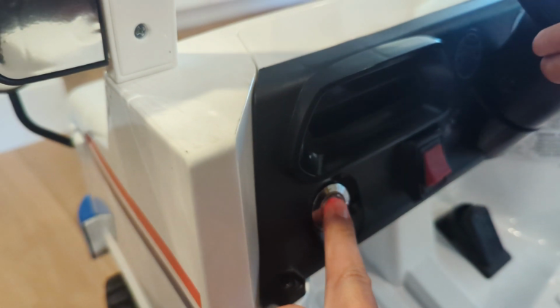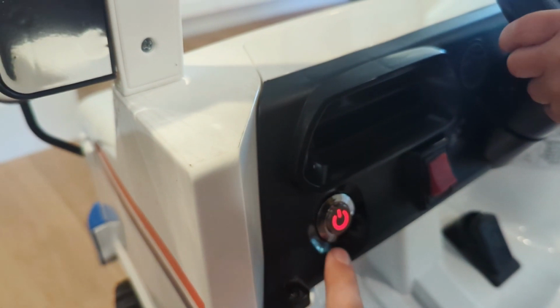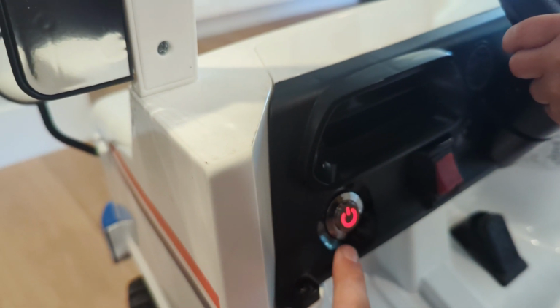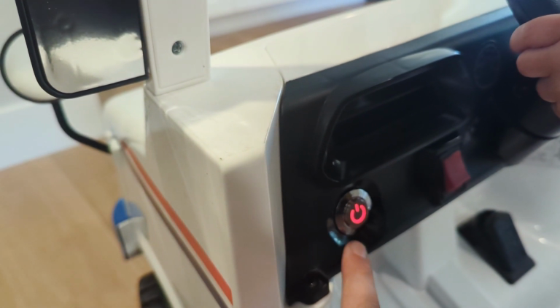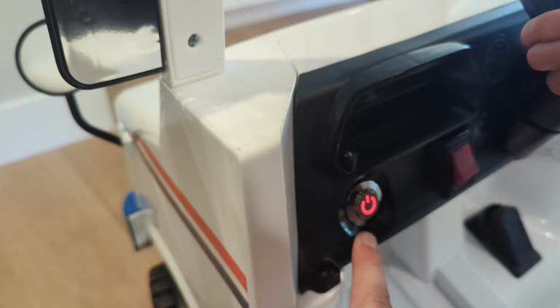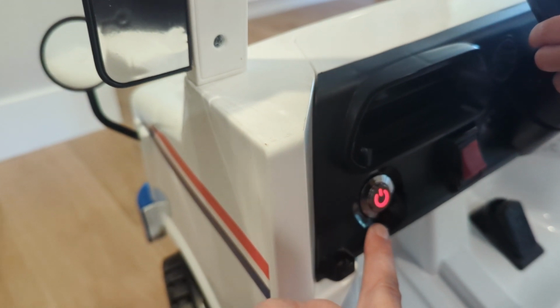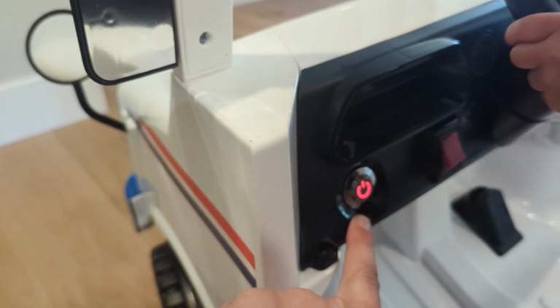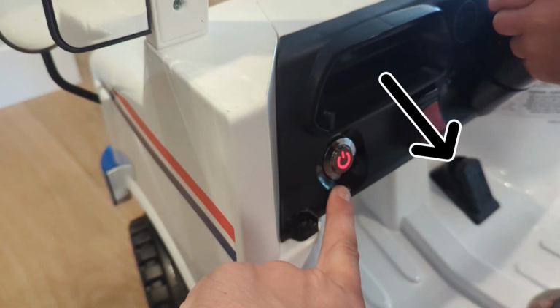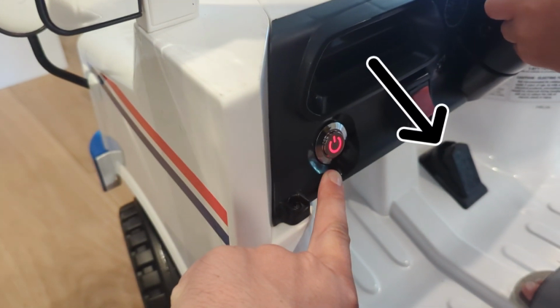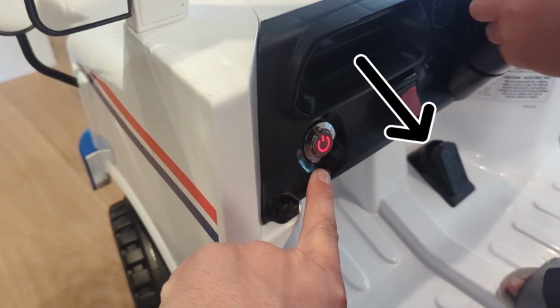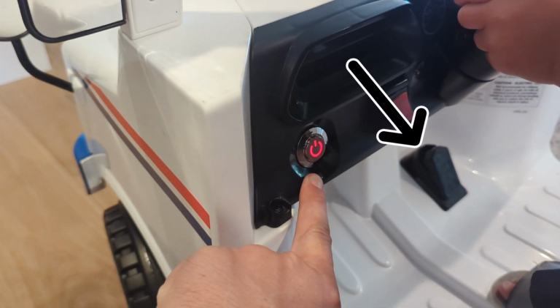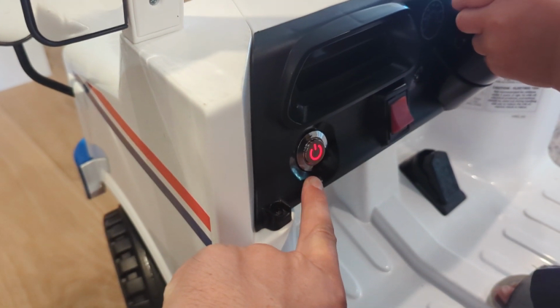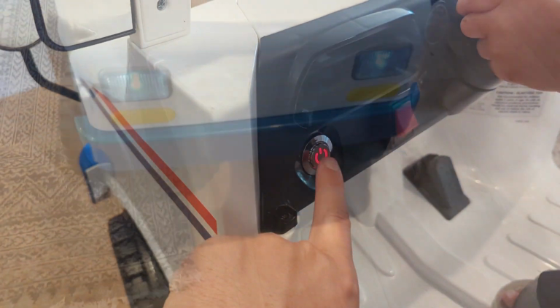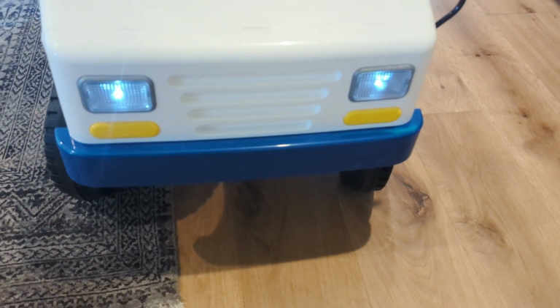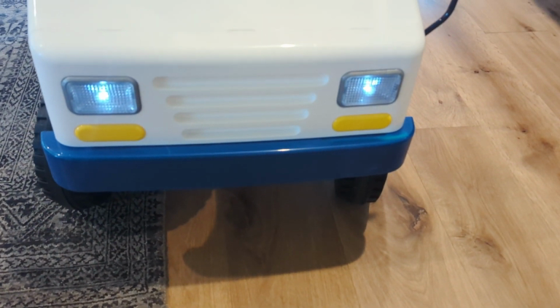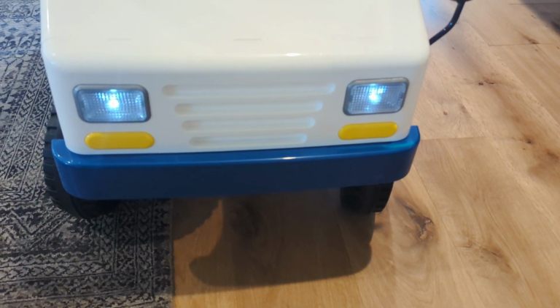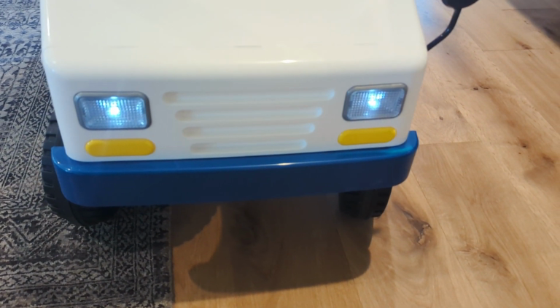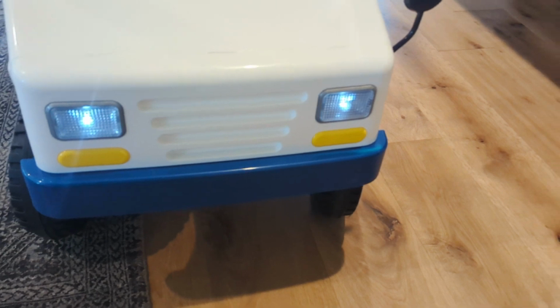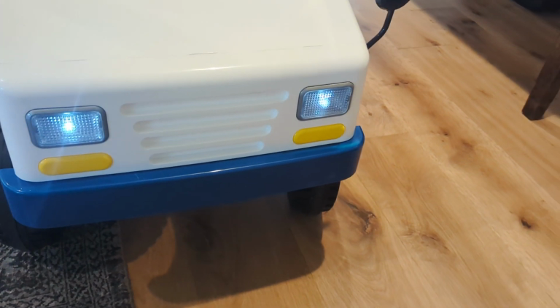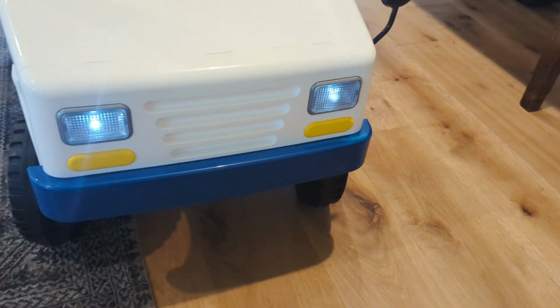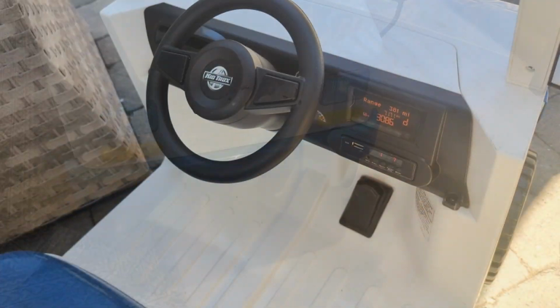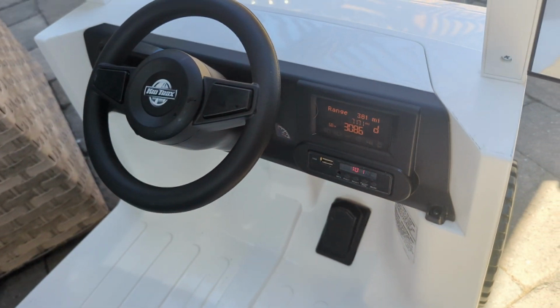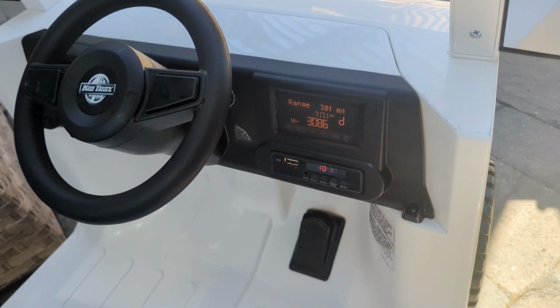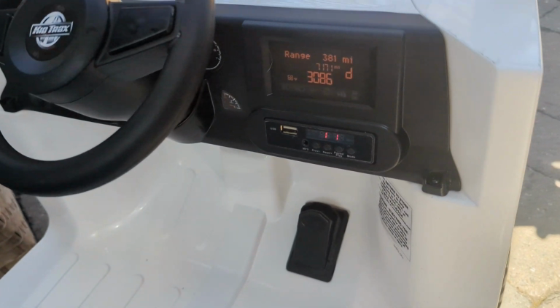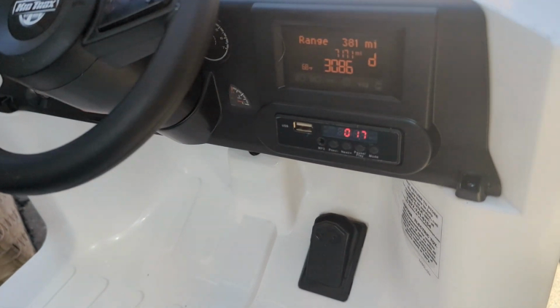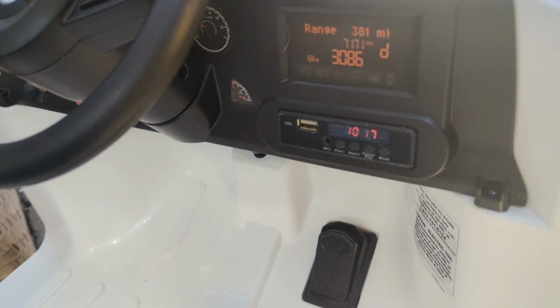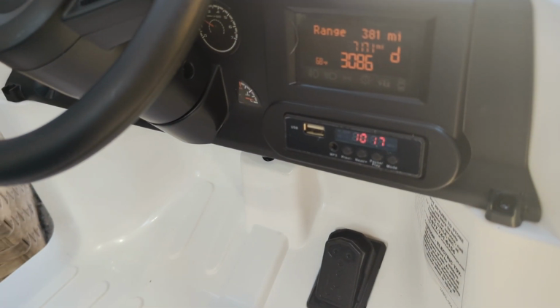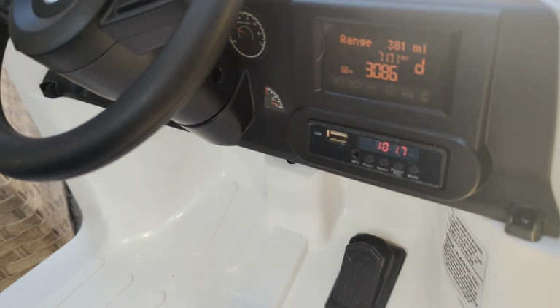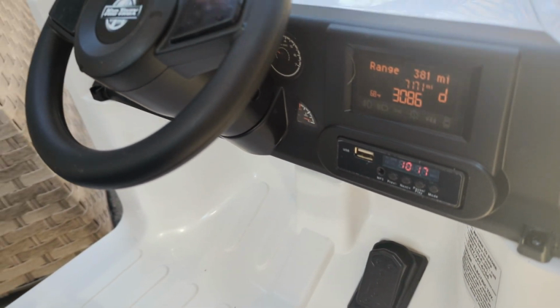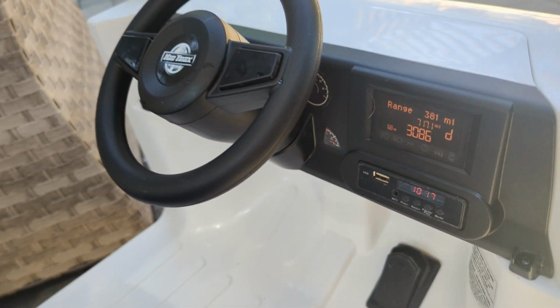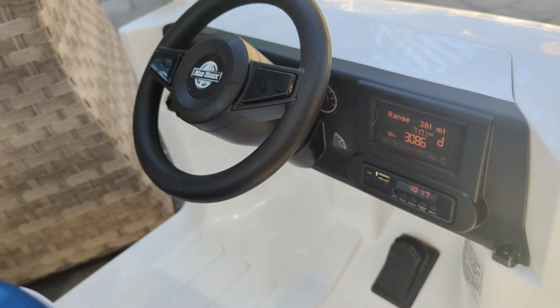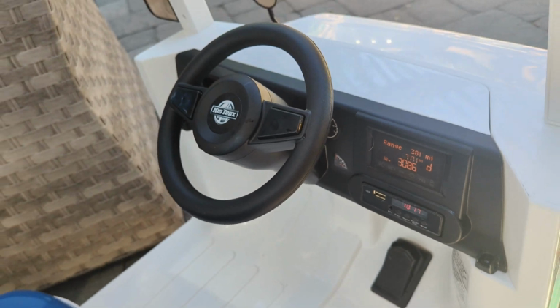It drives up to 2.5 miles per hour, operating on a little pedal switch right there. It has a working horn, an FM radio, a USB port, and it's Bluetooth compatible.